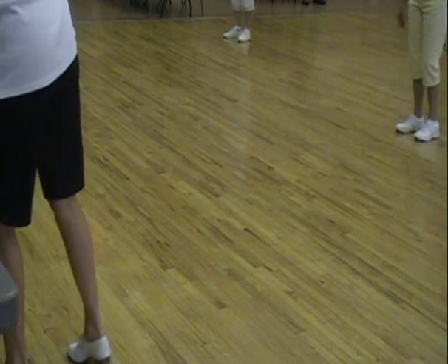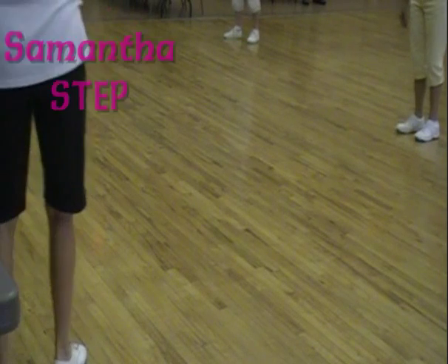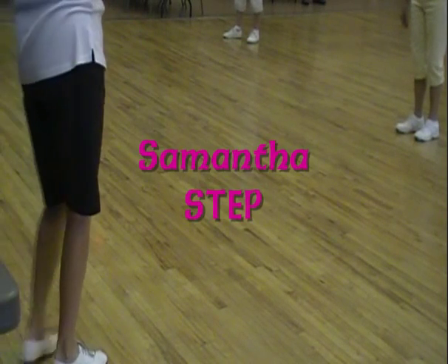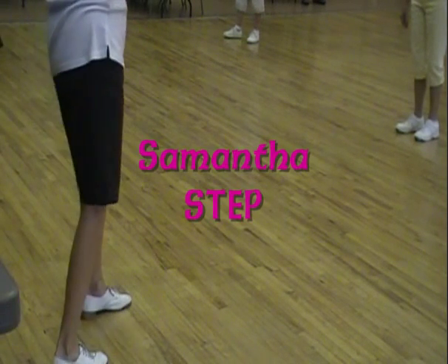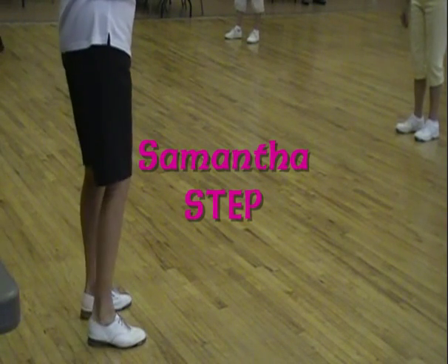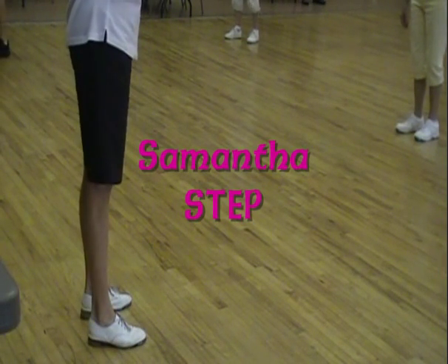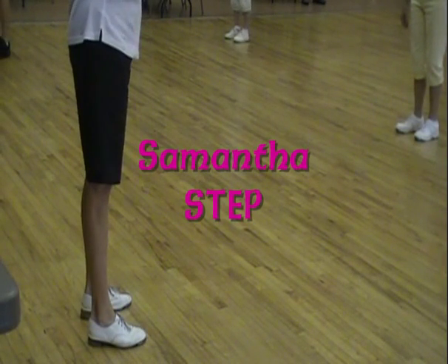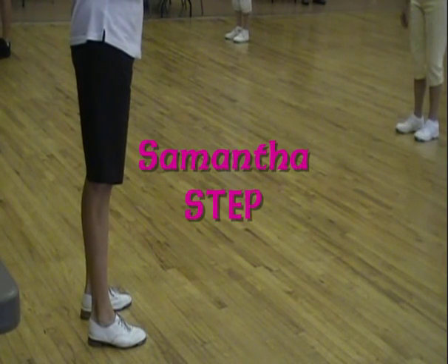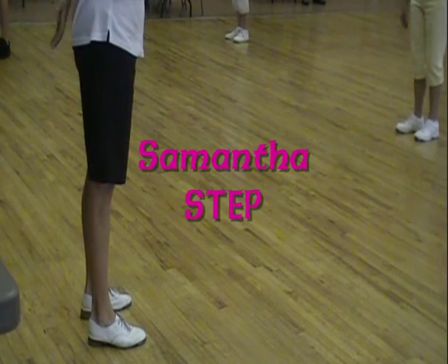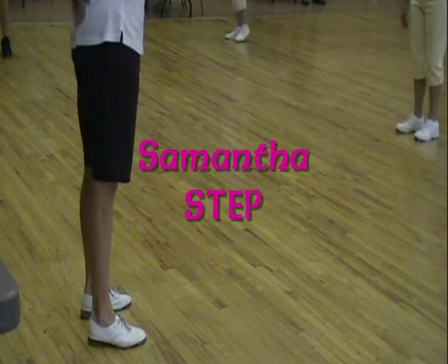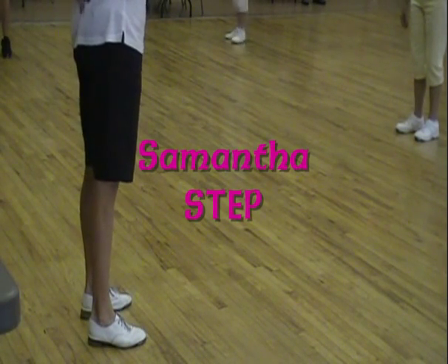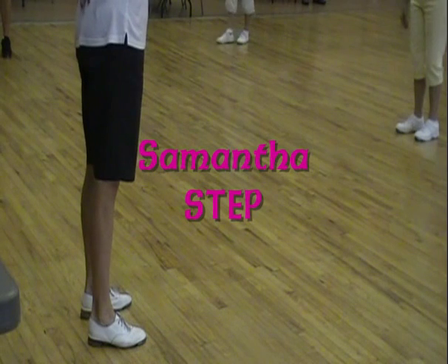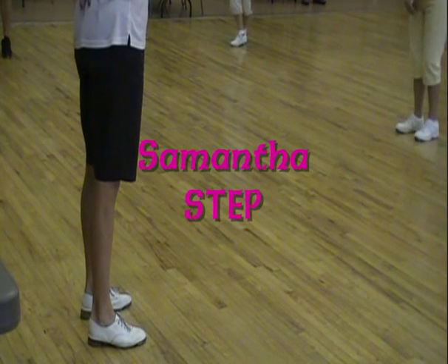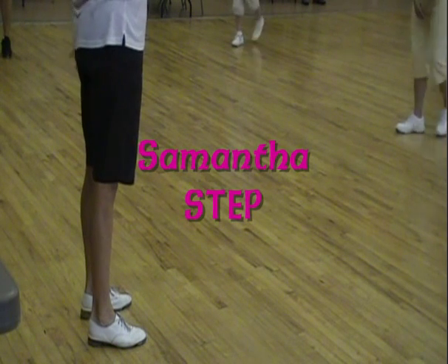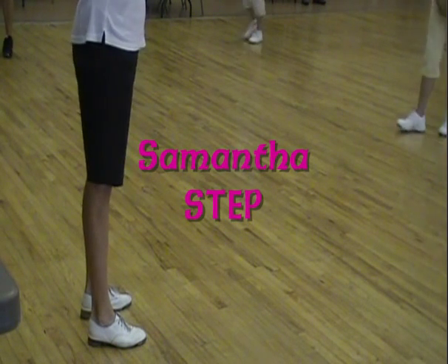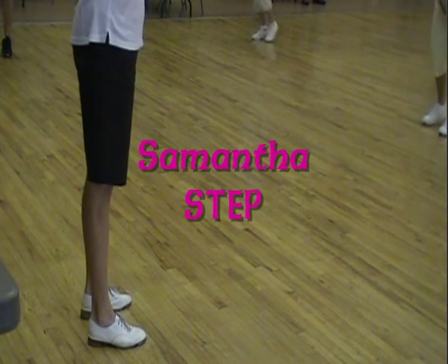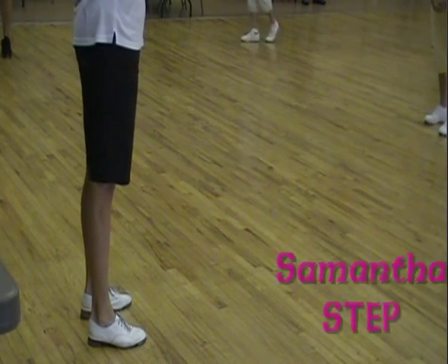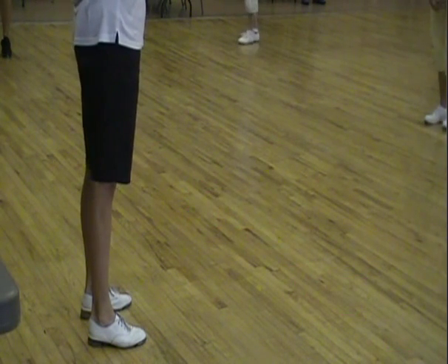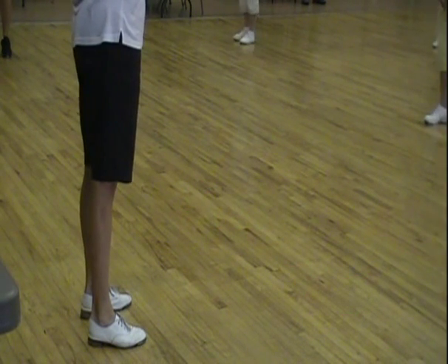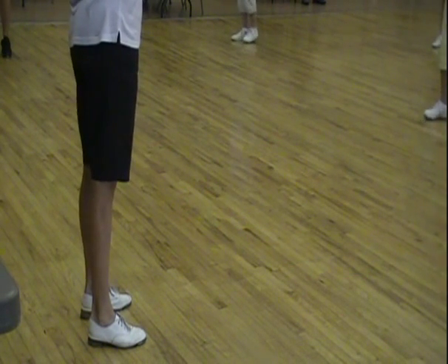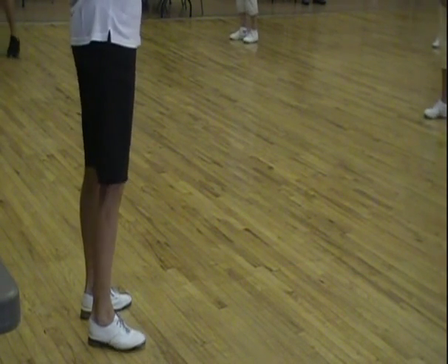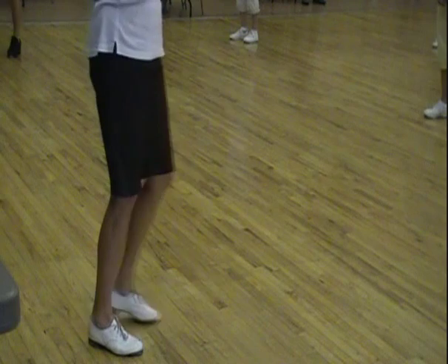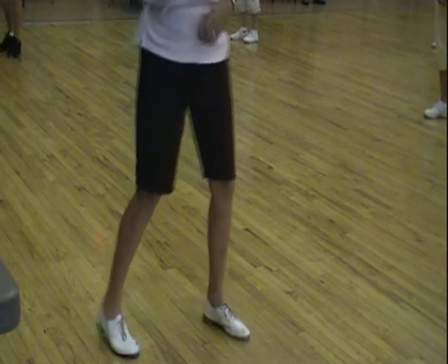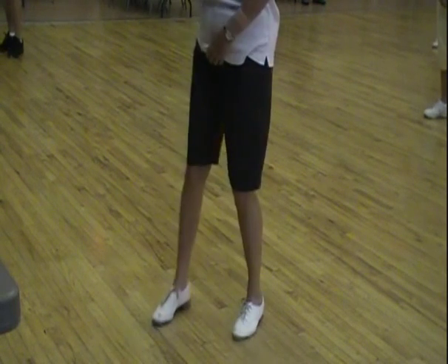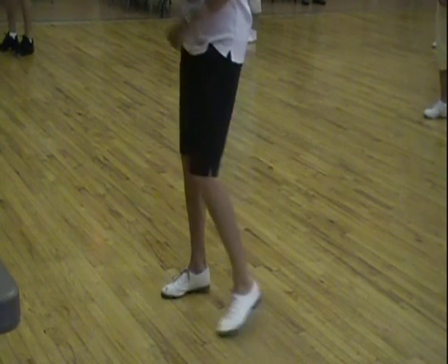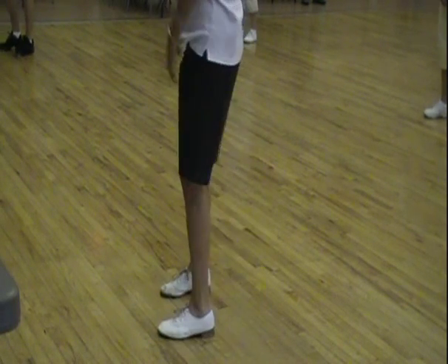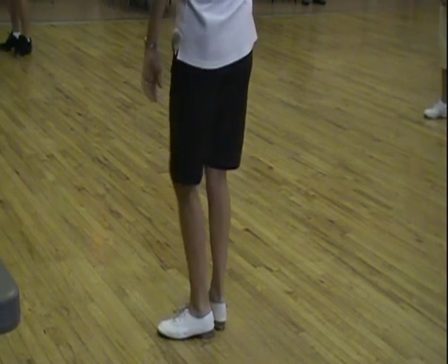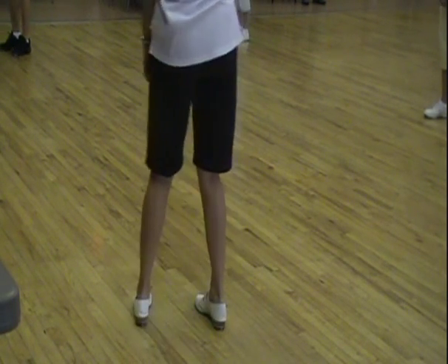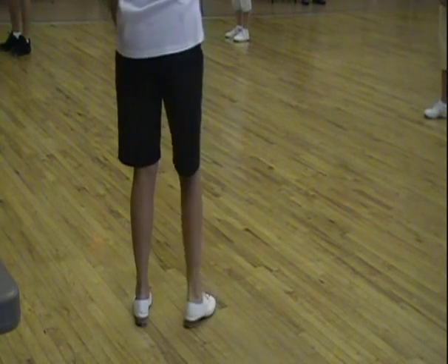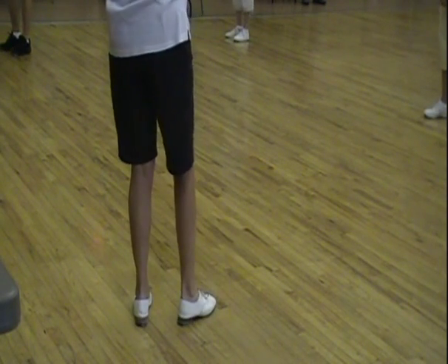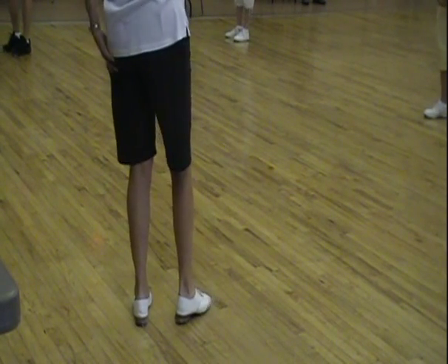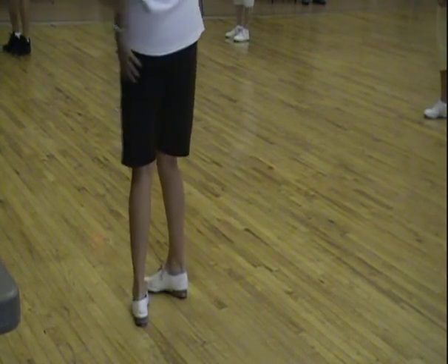Everybody can do Samantha. Can we do Samantha? No? Come on, you guys can do Samantha. You're just making me go through this. Okay.